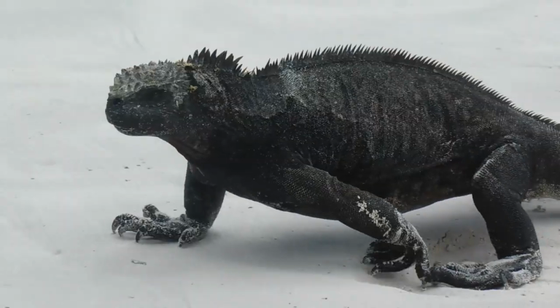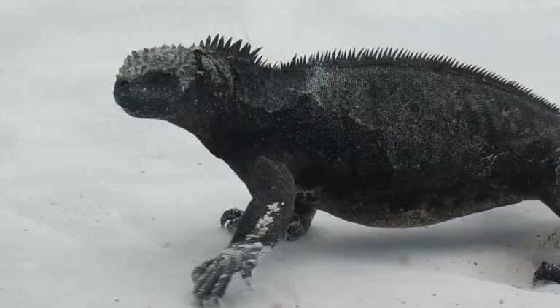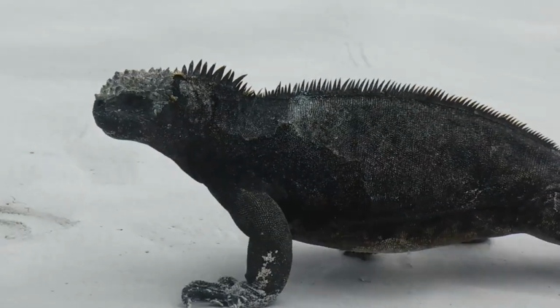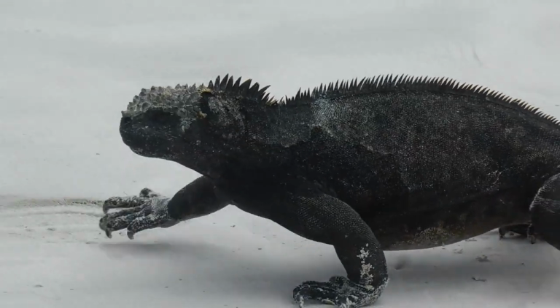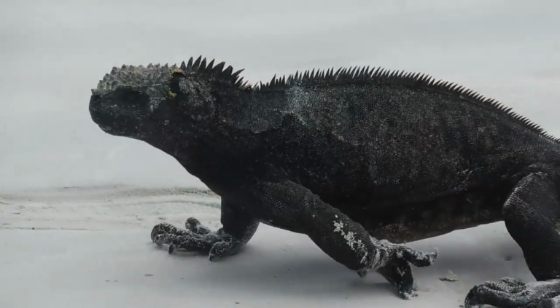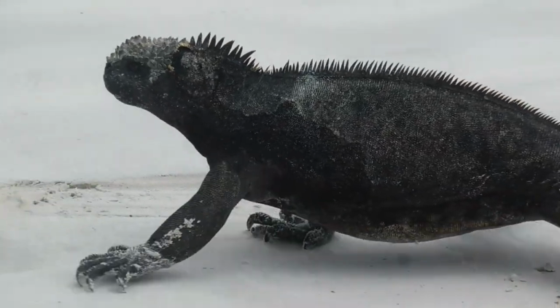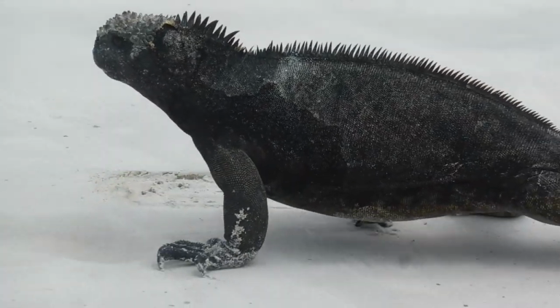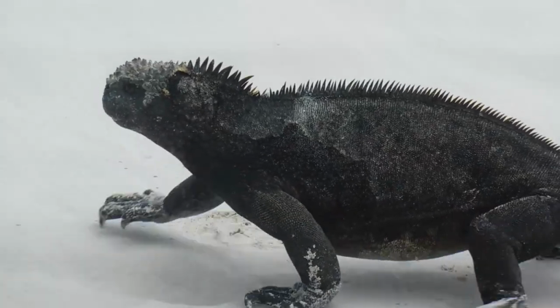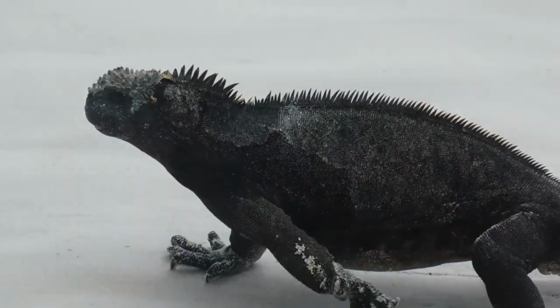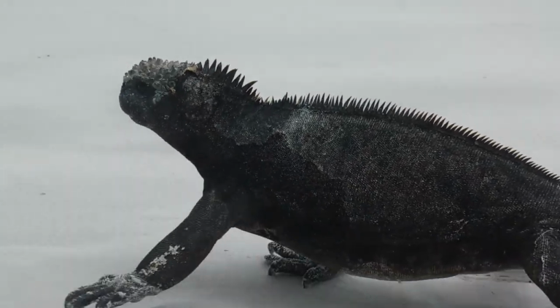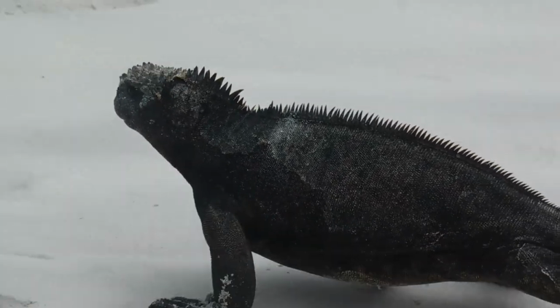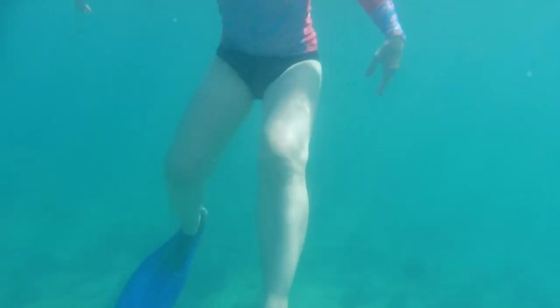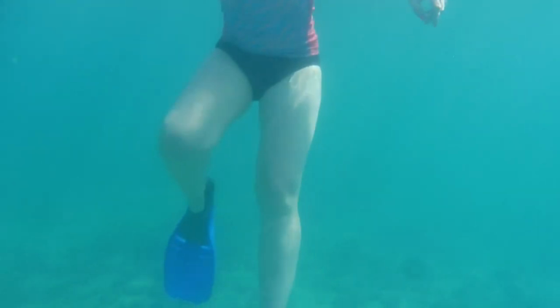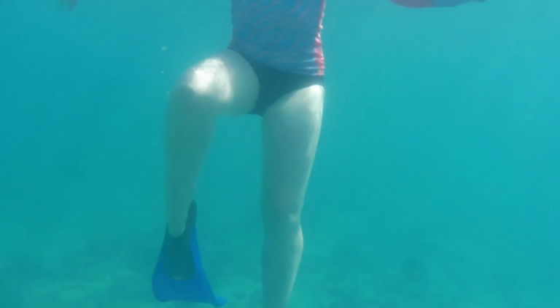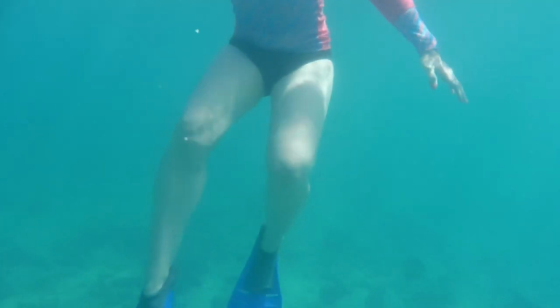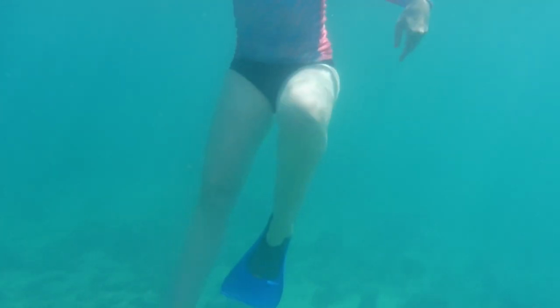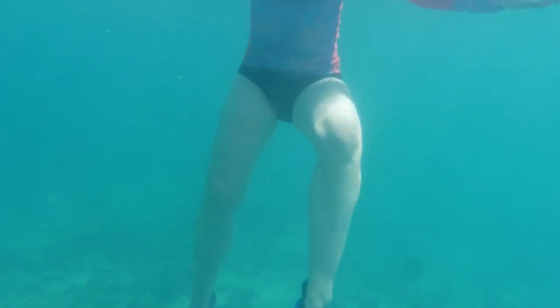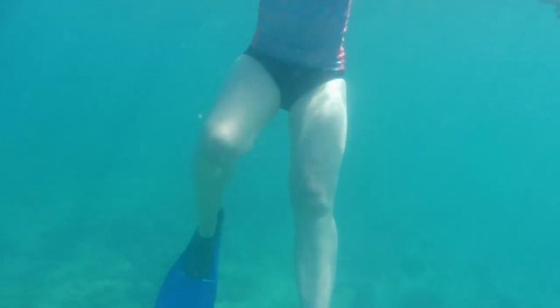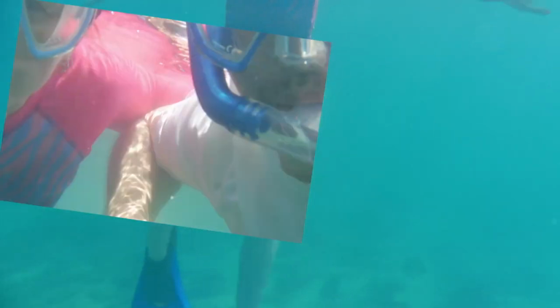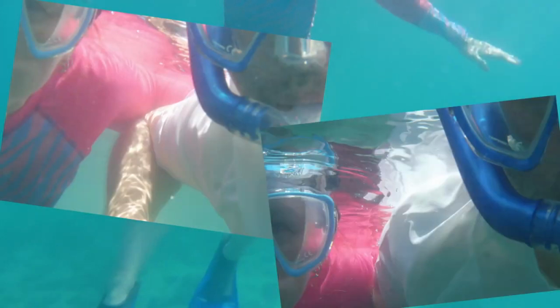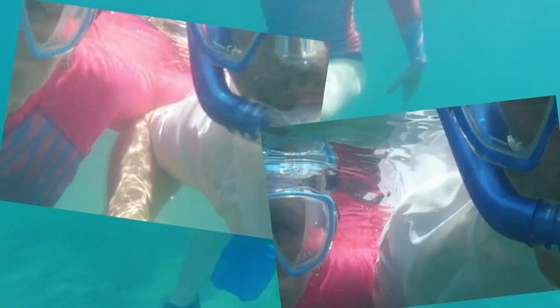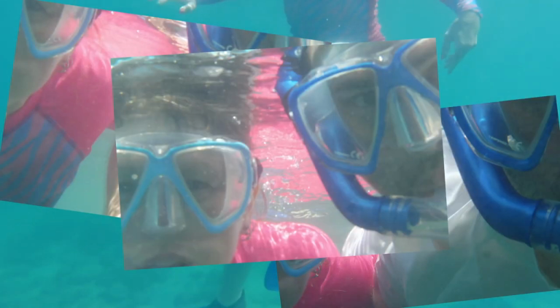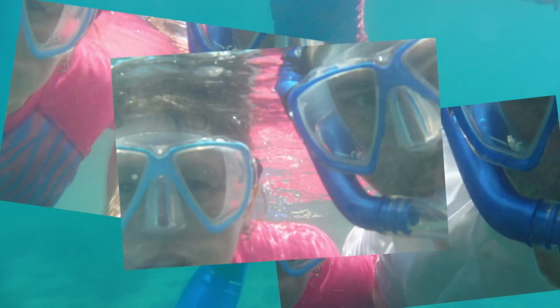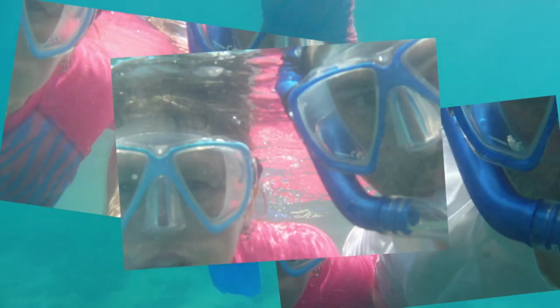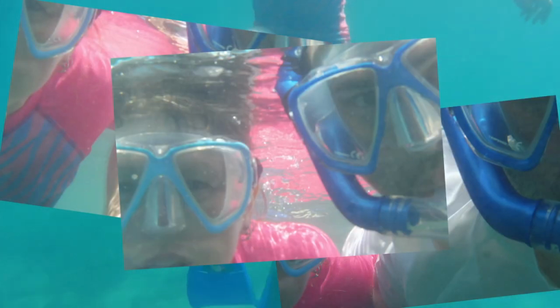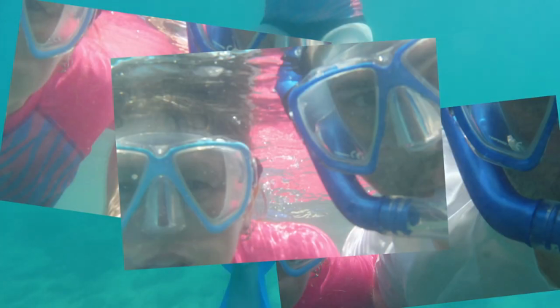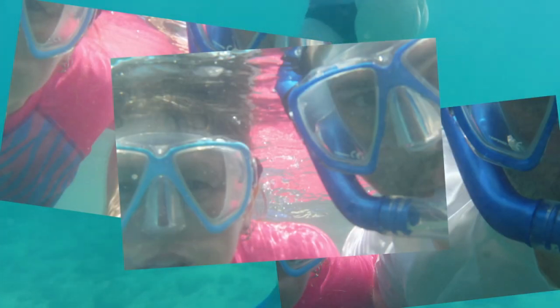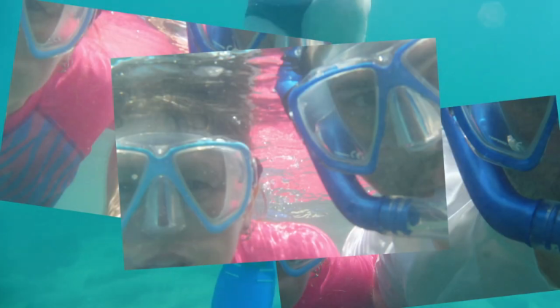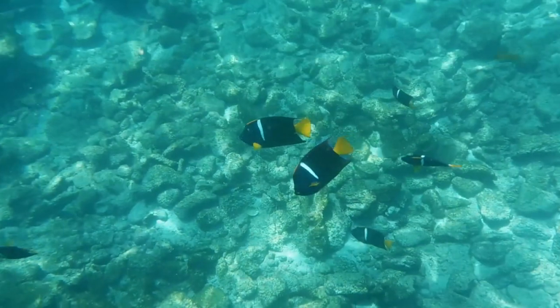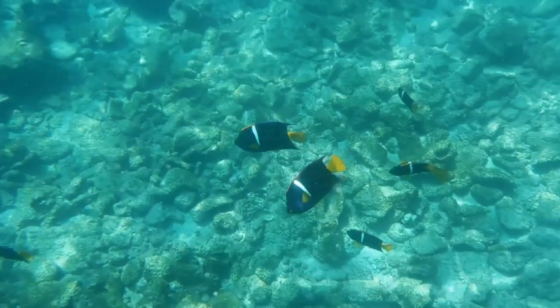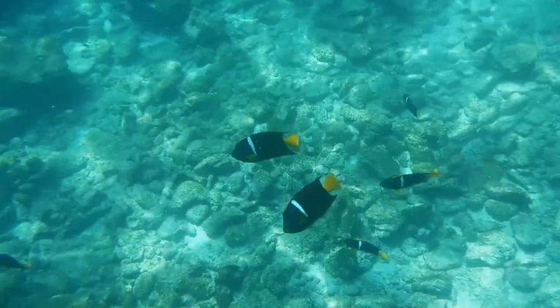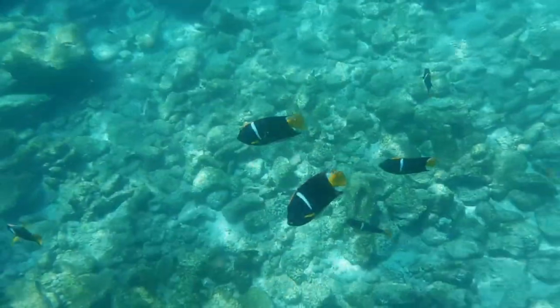While the marine iguanas just go about their lives, I wonder if Chris and I can get a selfie. Maybe not. Back to fish watching.